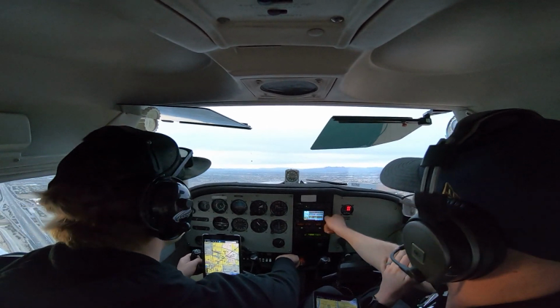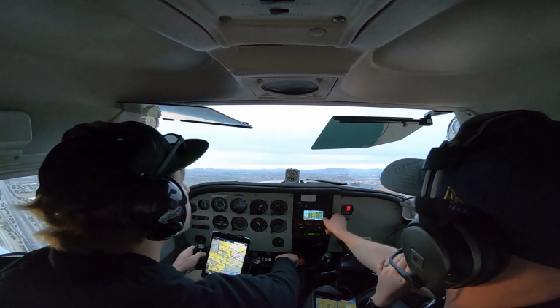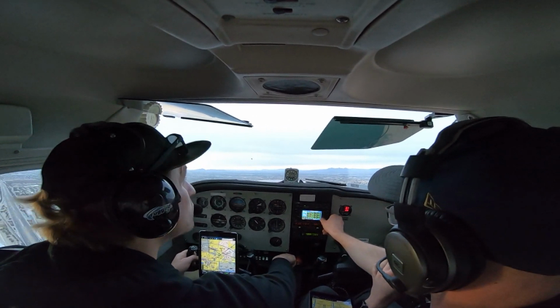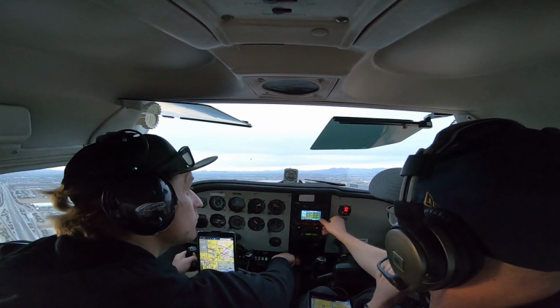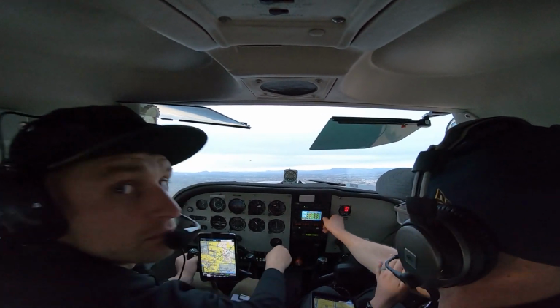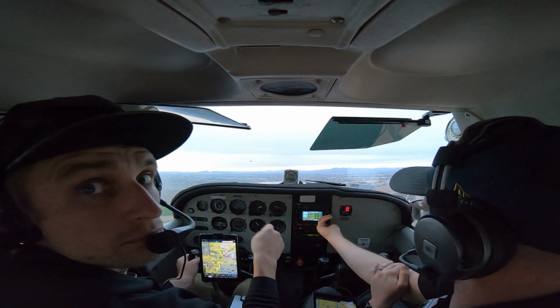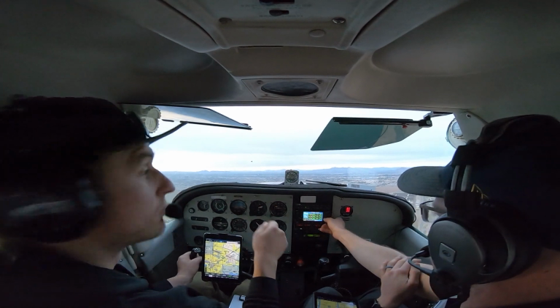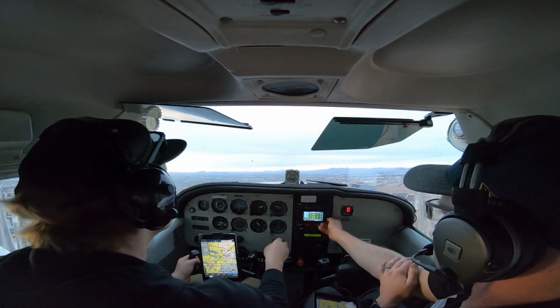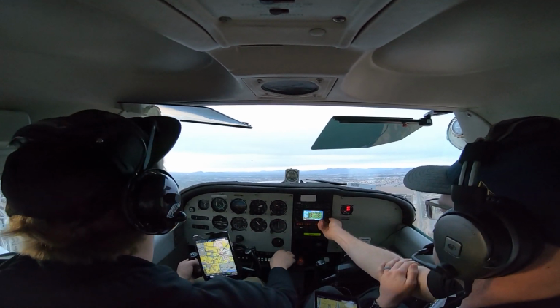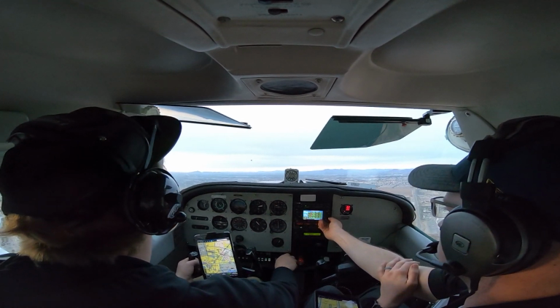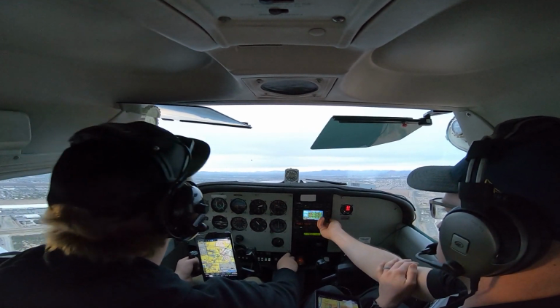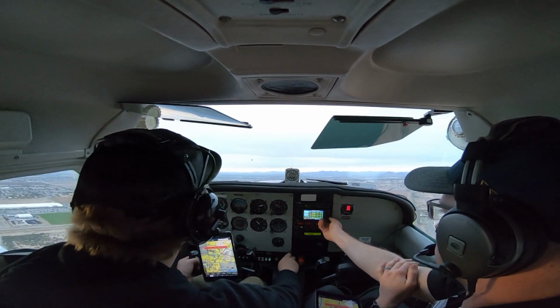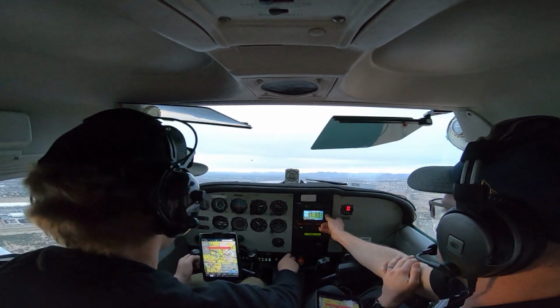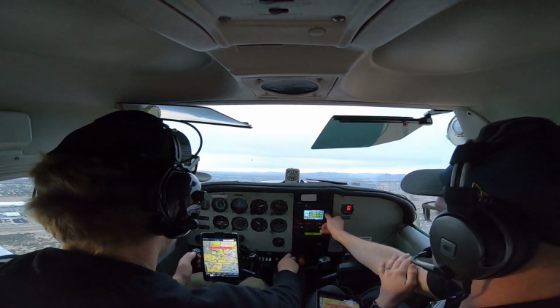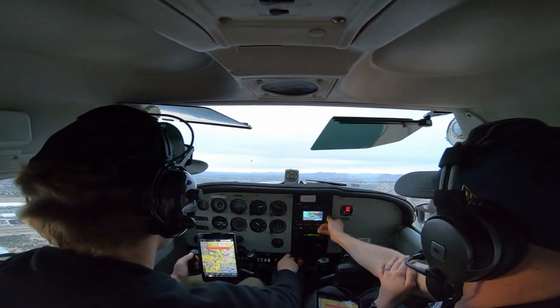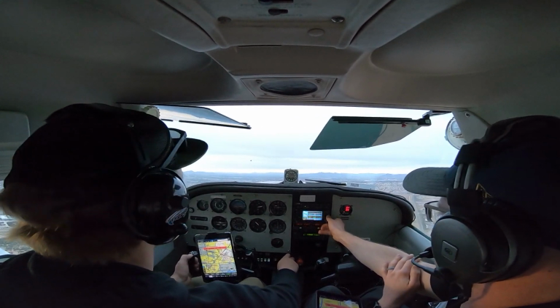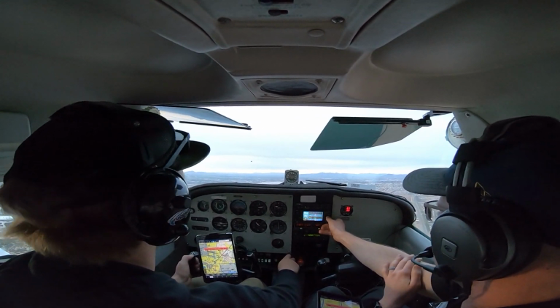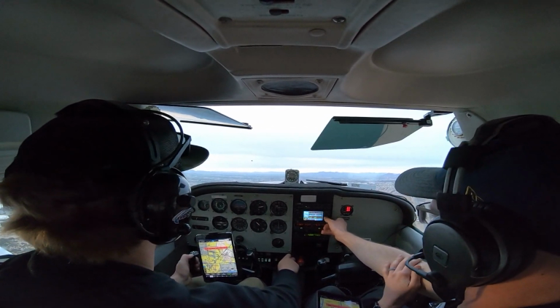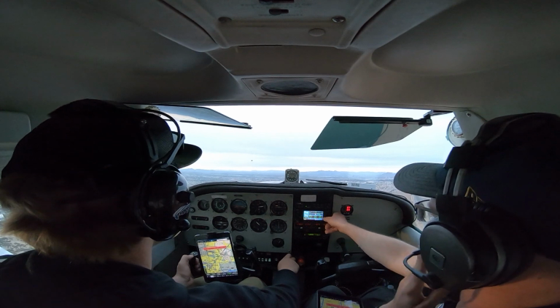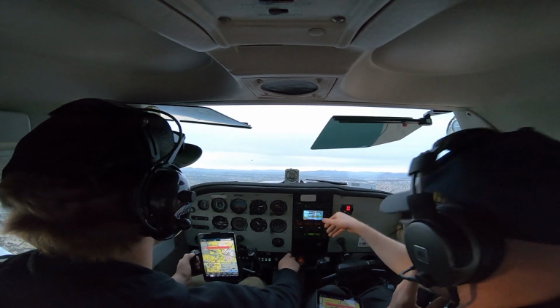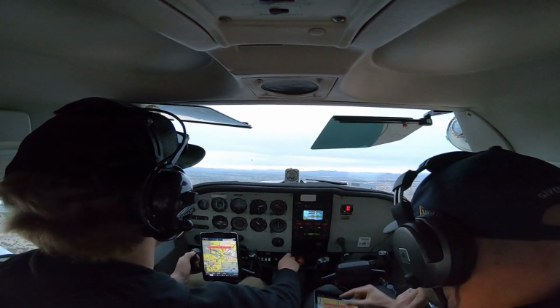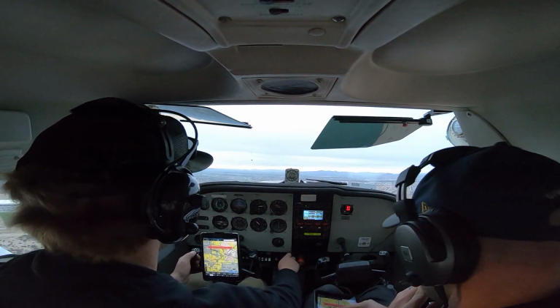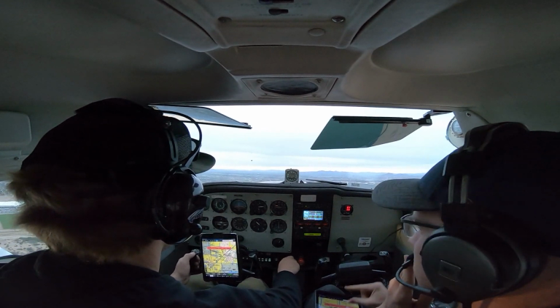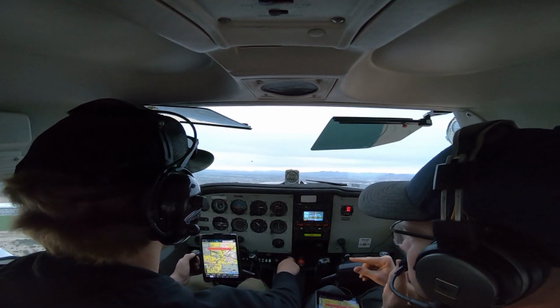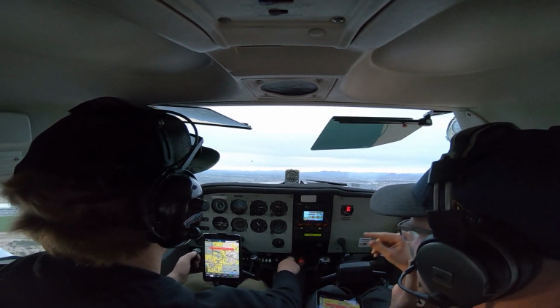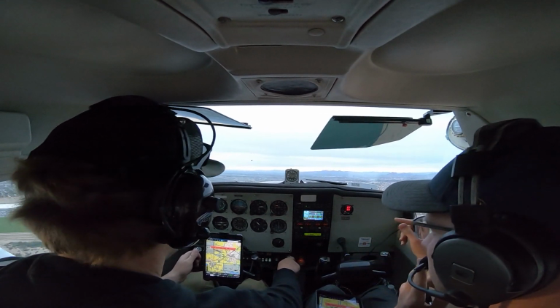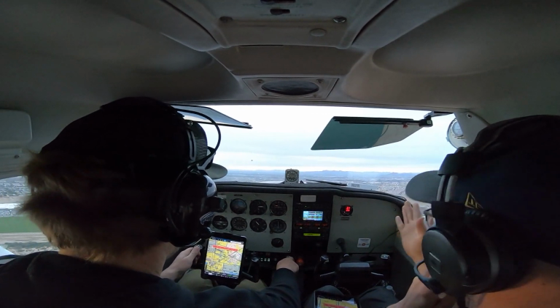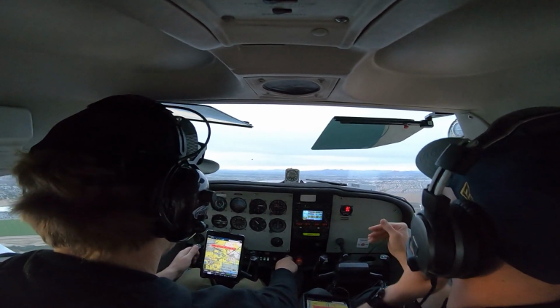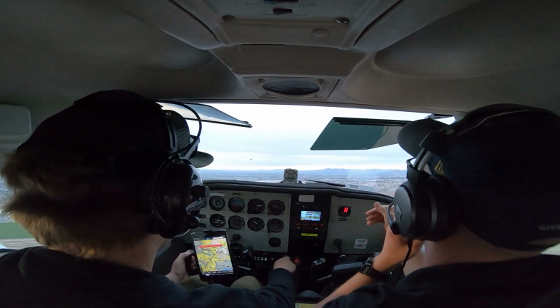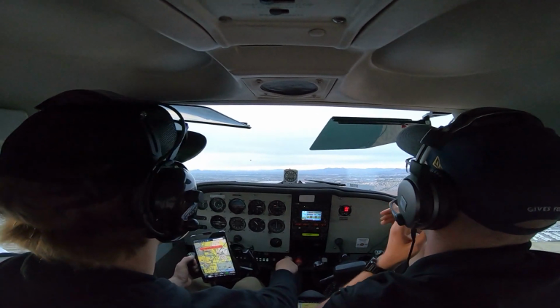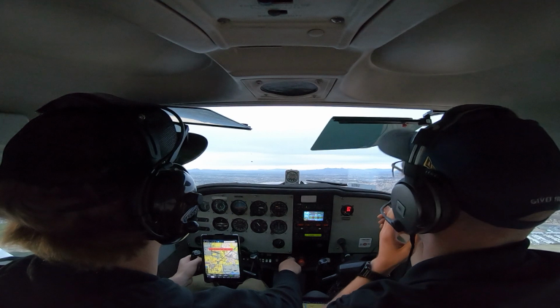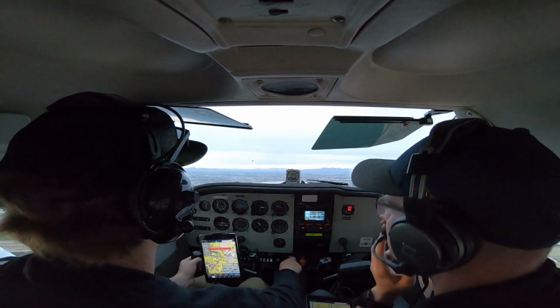Set to 575, you'll be following Cessna behind you on a right base. Ryan 30 right, clear to land. Okay, 316 standing. Clear to land. This is exactly where we're going. Master 24 Zulu Delta.